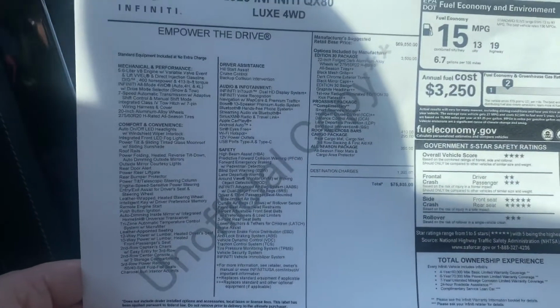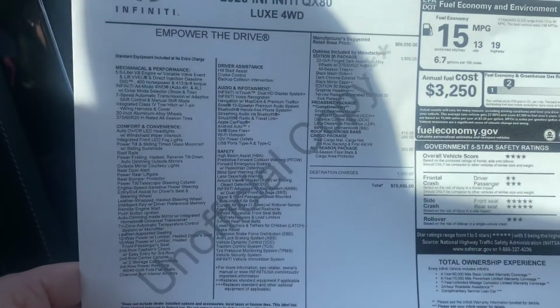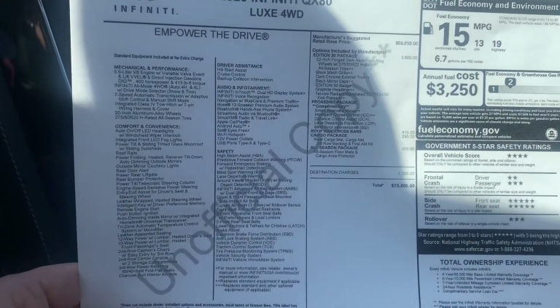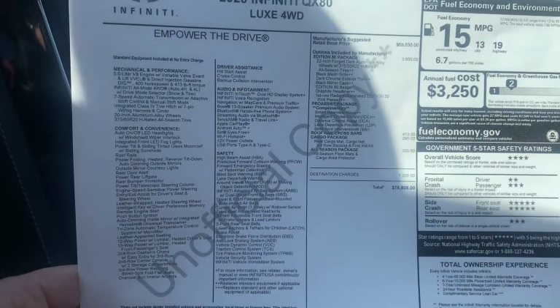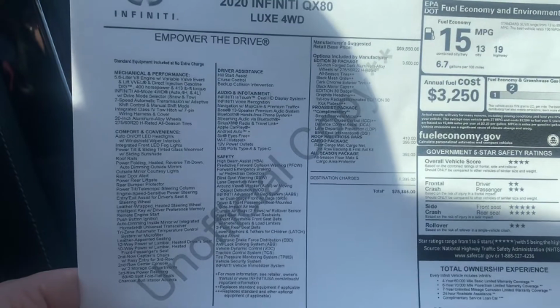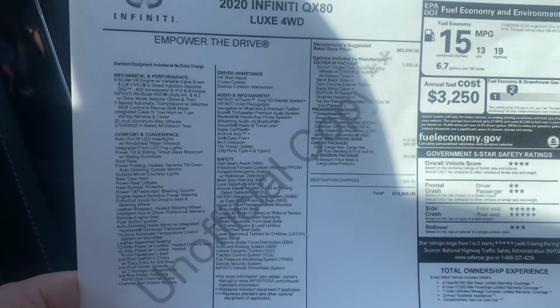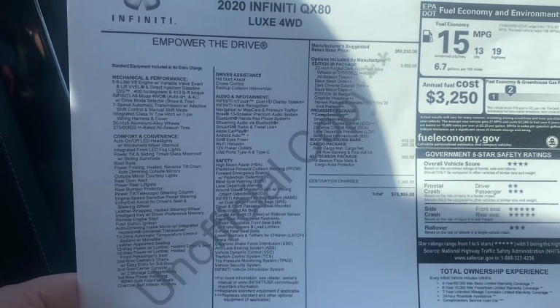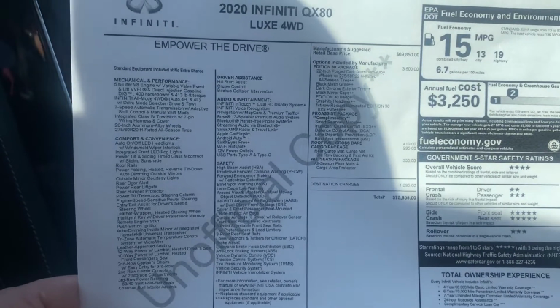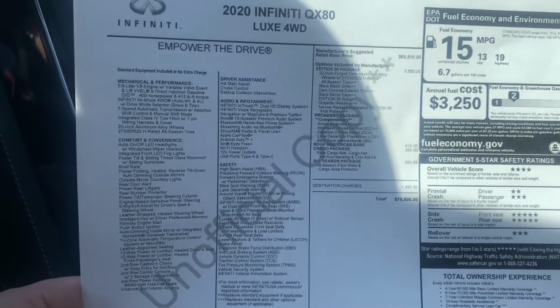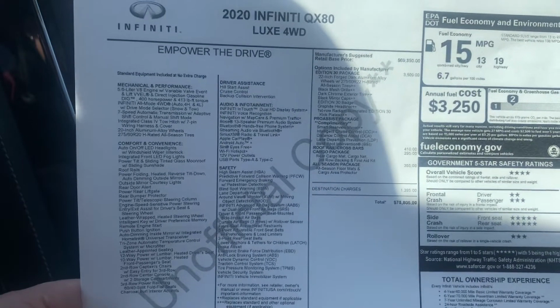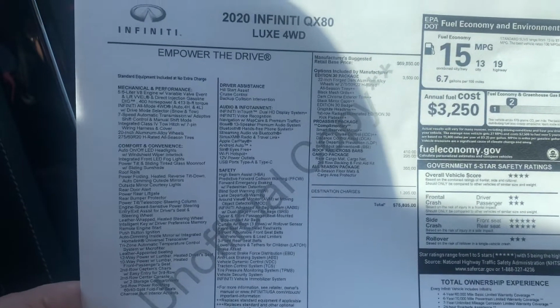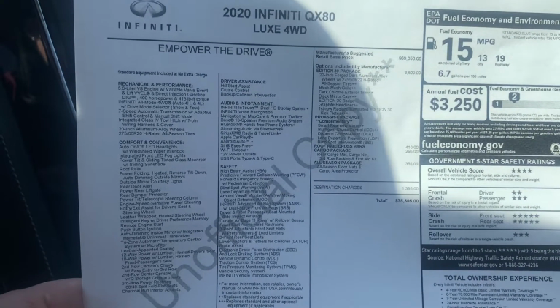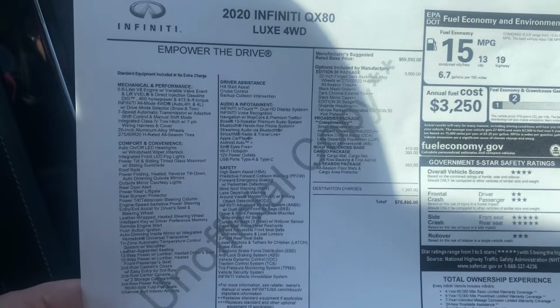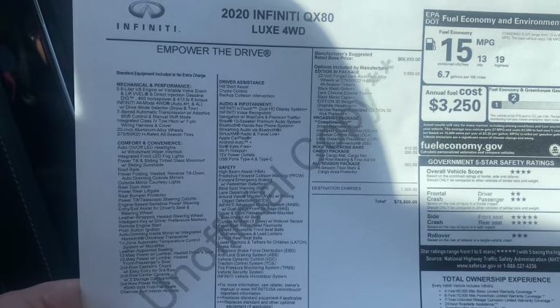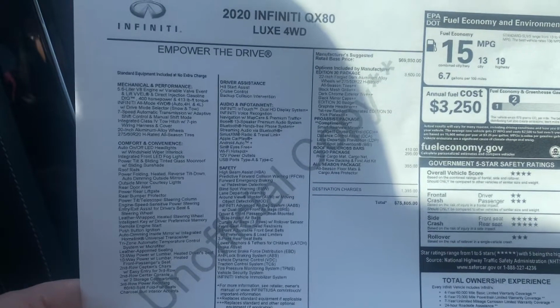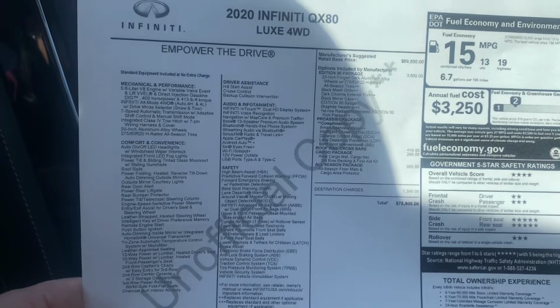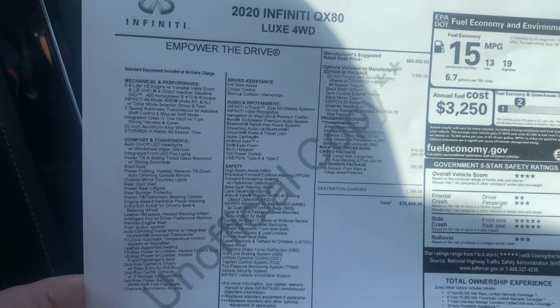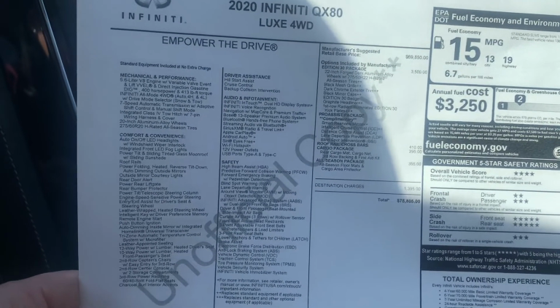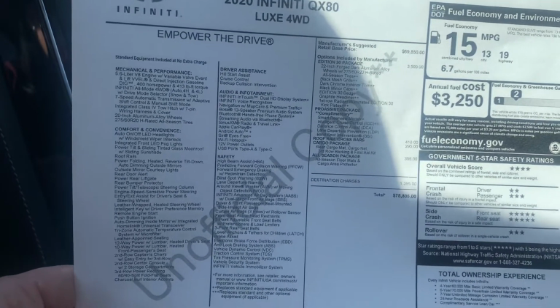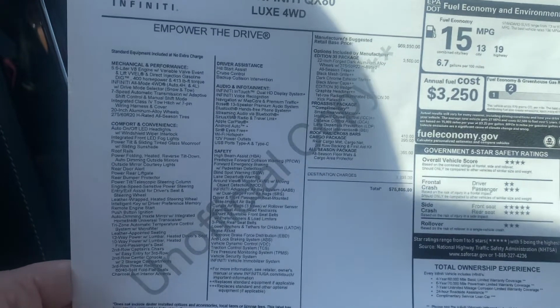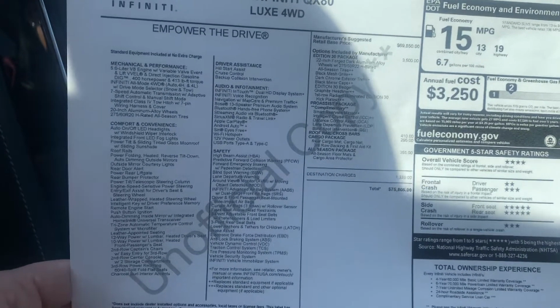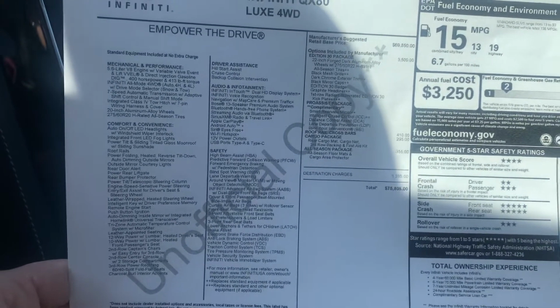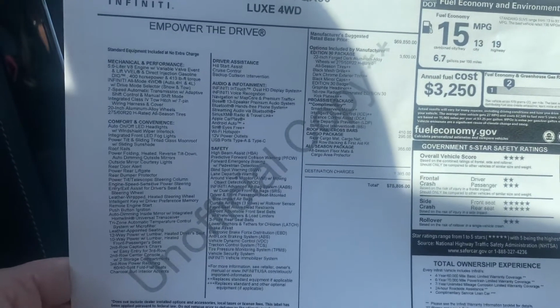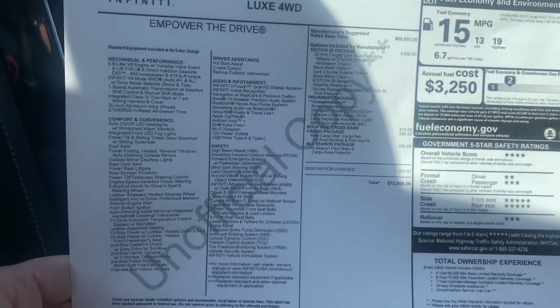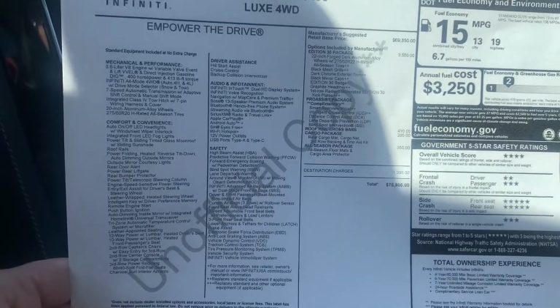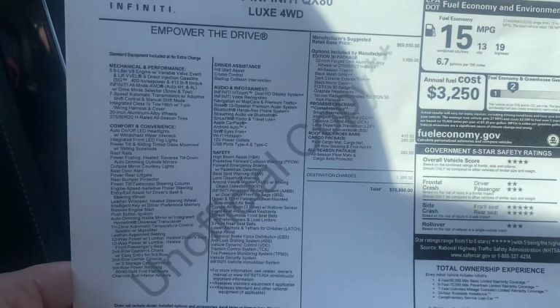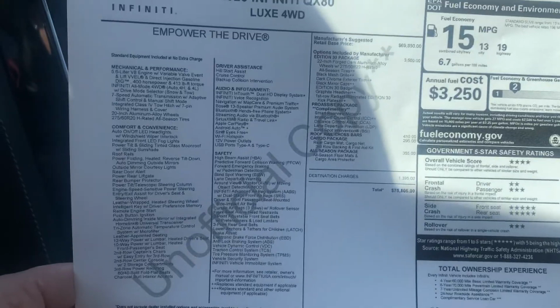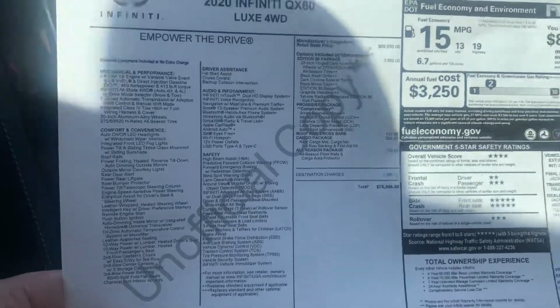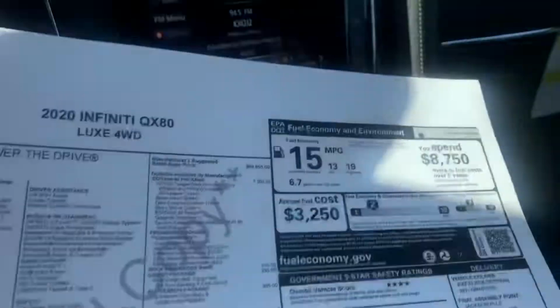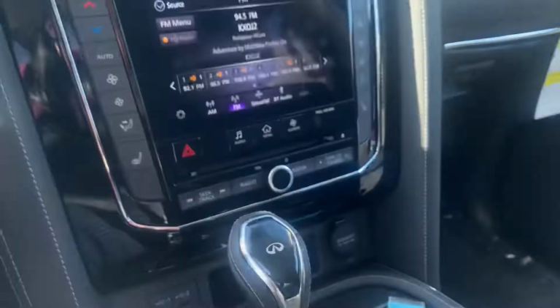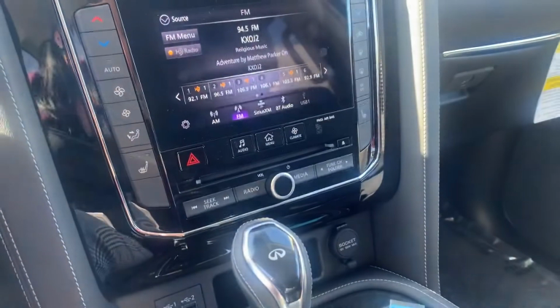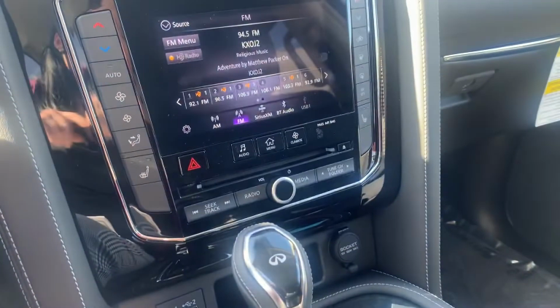So let me know if that is something you are interested in coming out and taking a look at. My name is Amy — you can reach me here at Jackie Cooper. Thank you so much for your time.